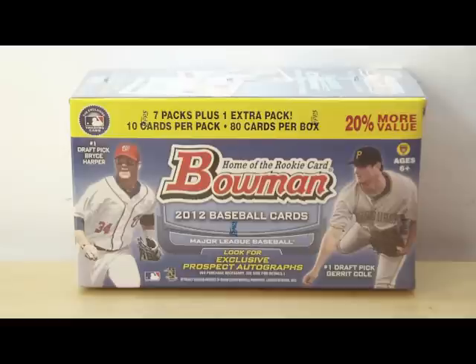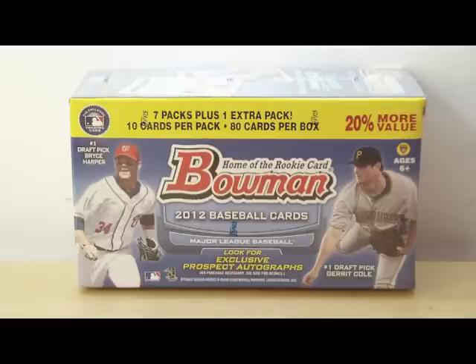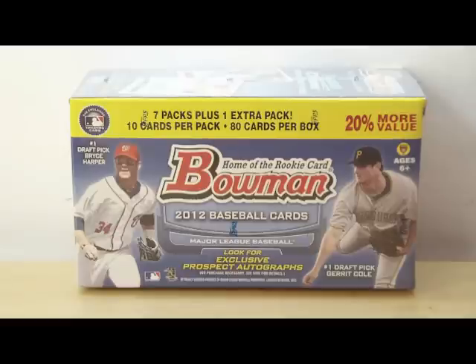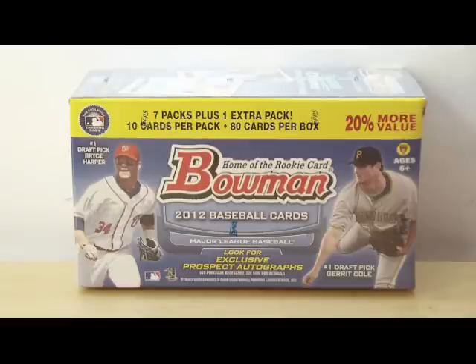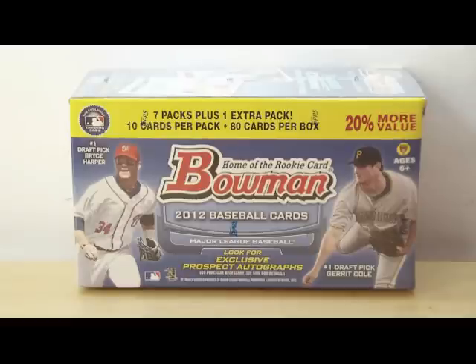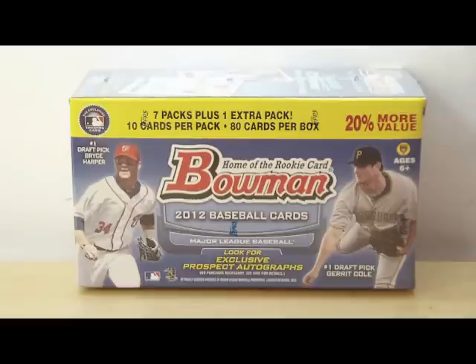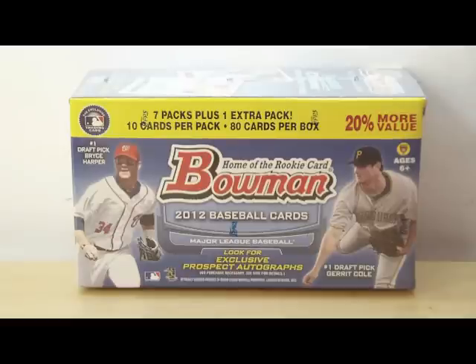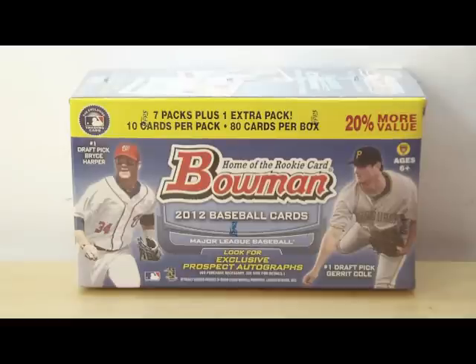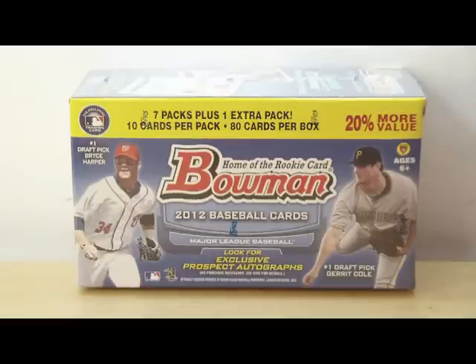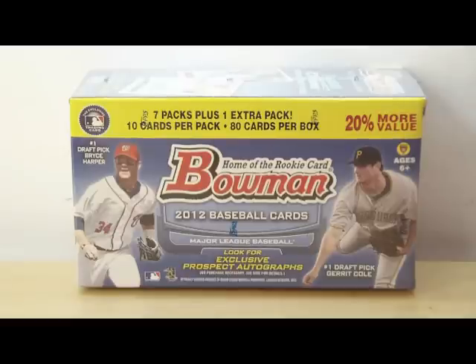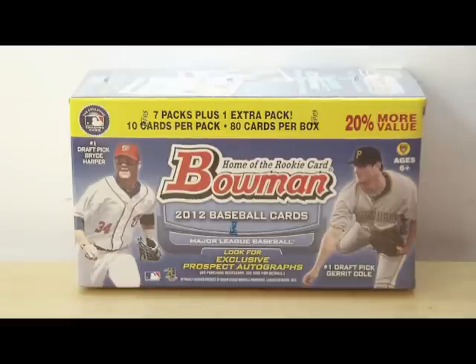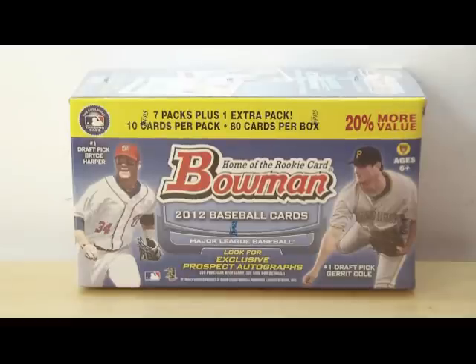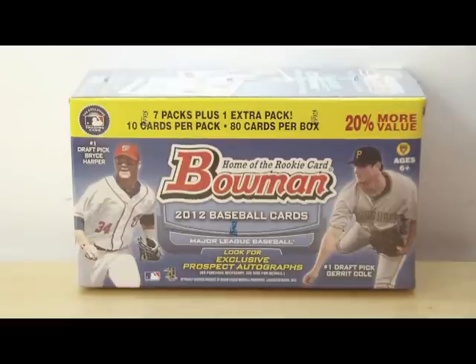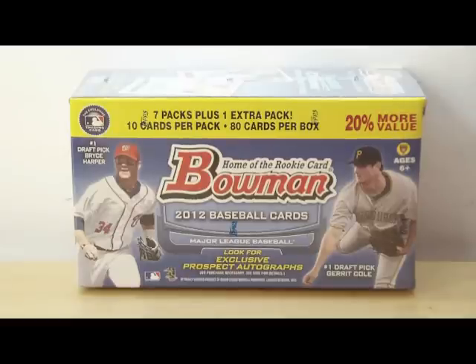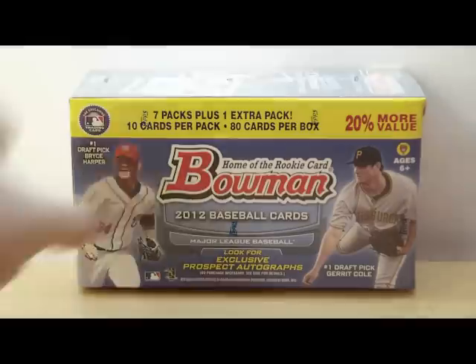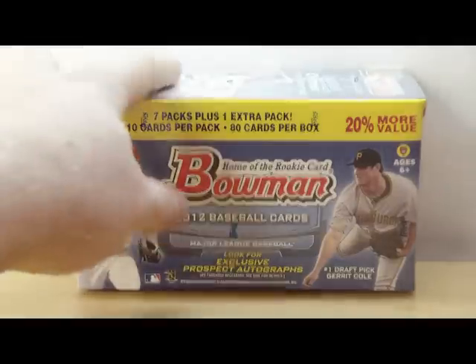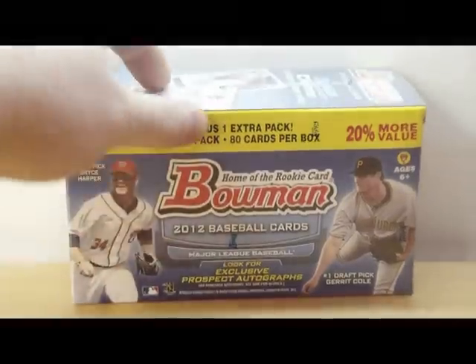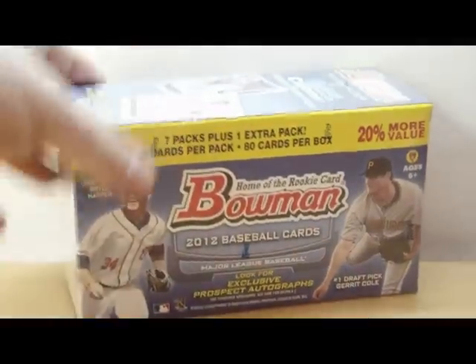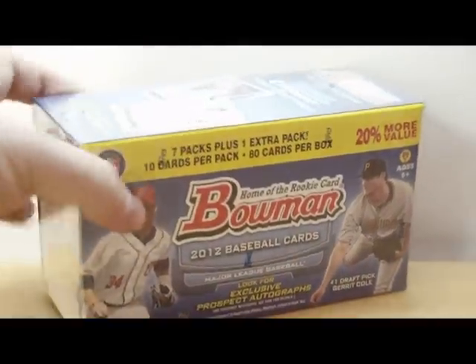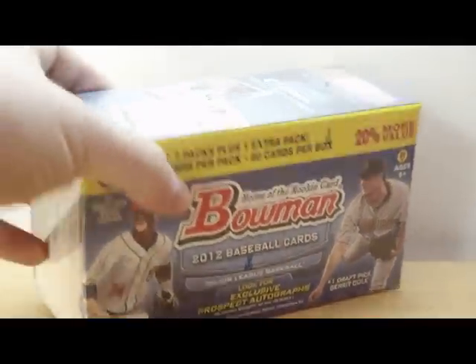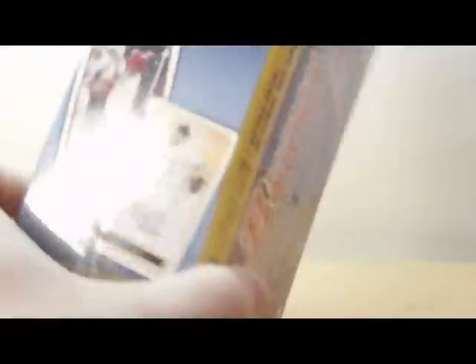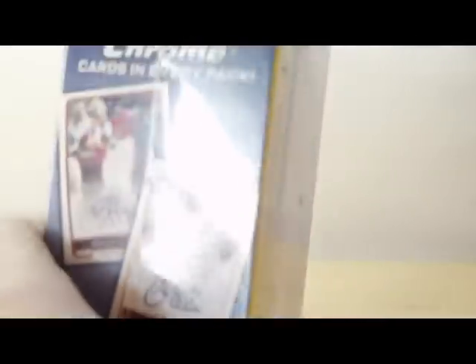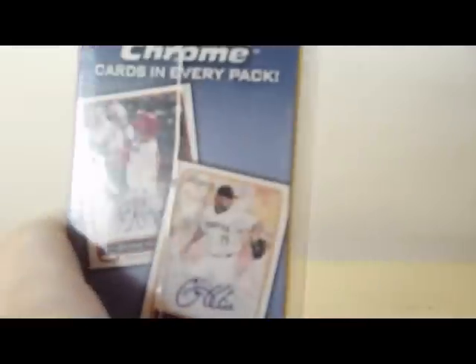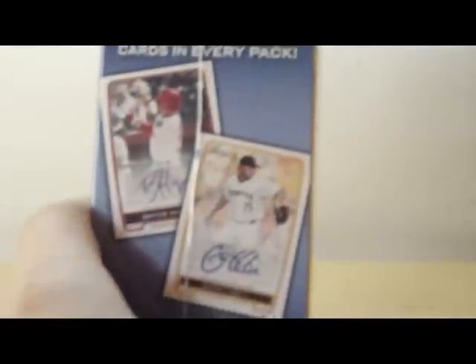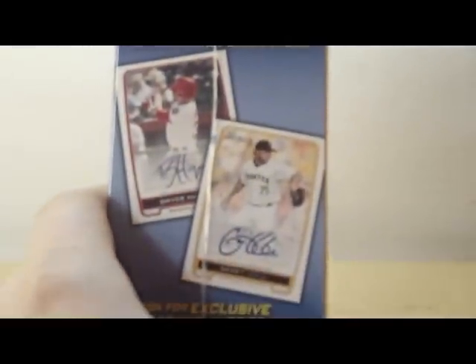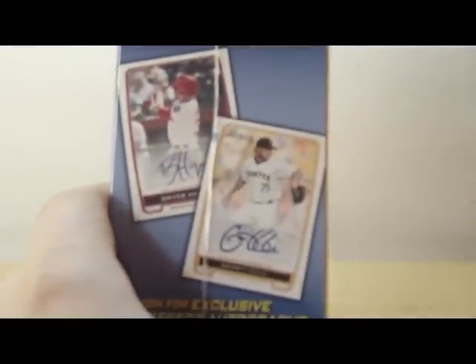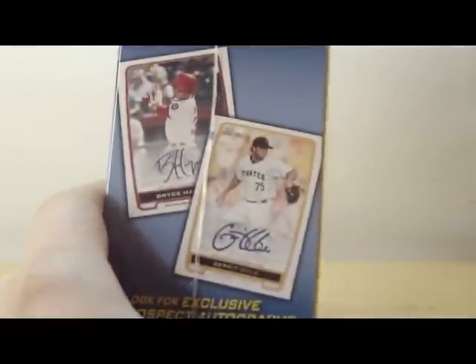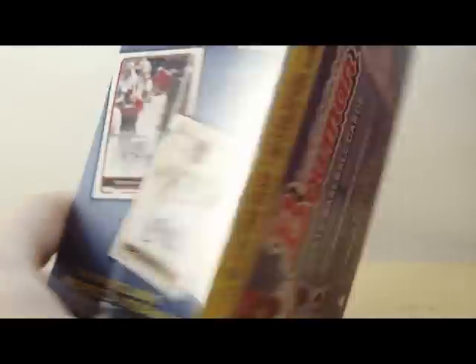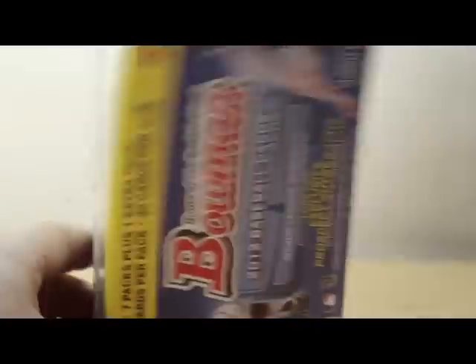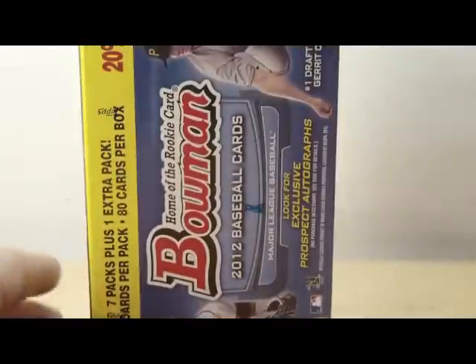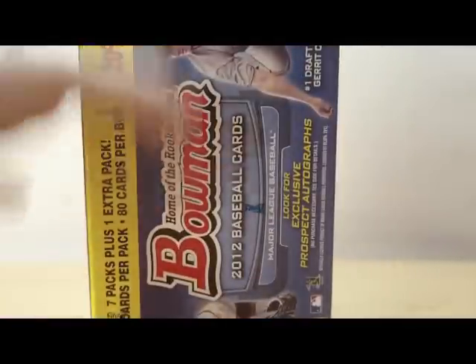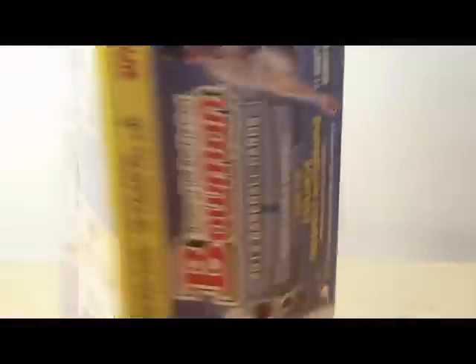You get 7 packs plus 1 extra pack, 10 cards per pack. Look for exclusive prospect autographs. Let's get to it.